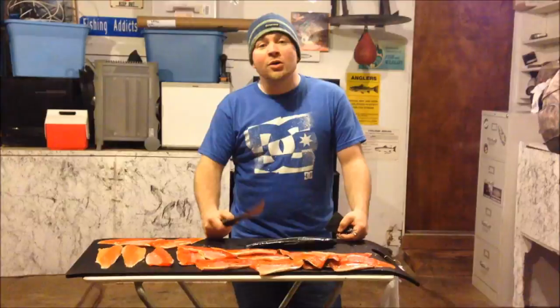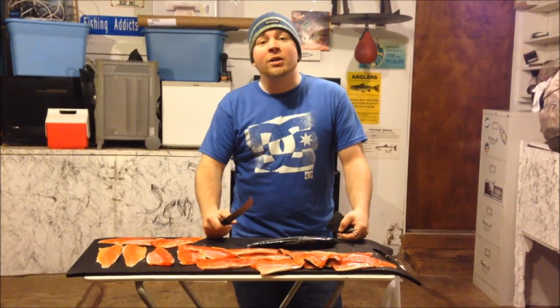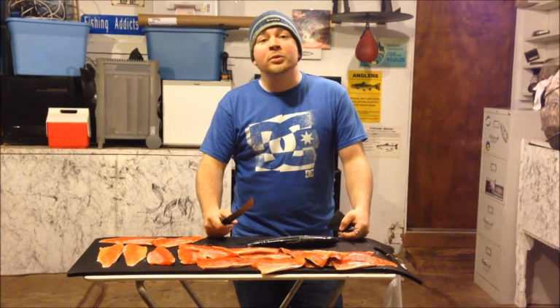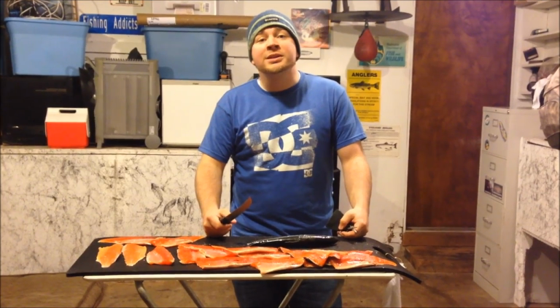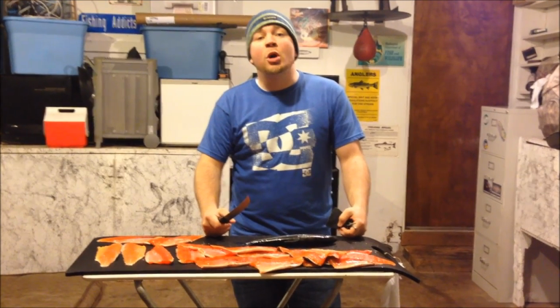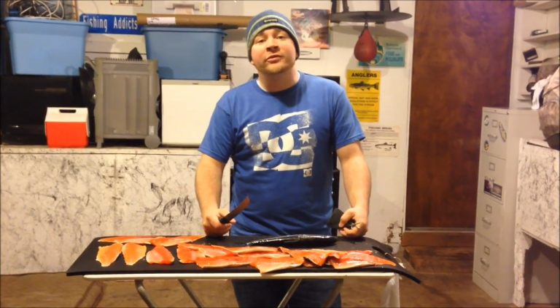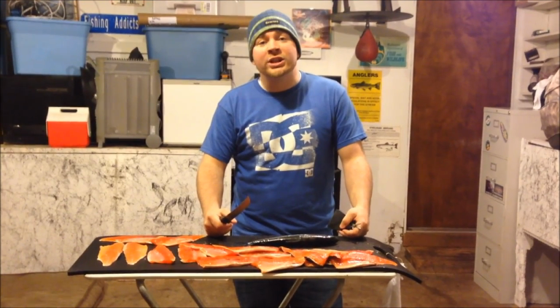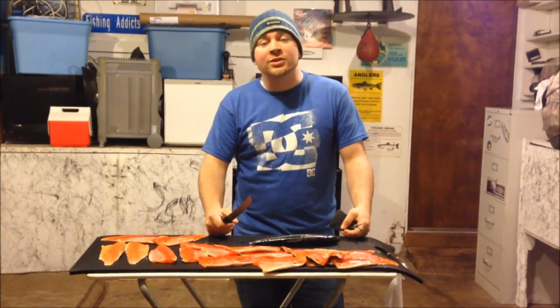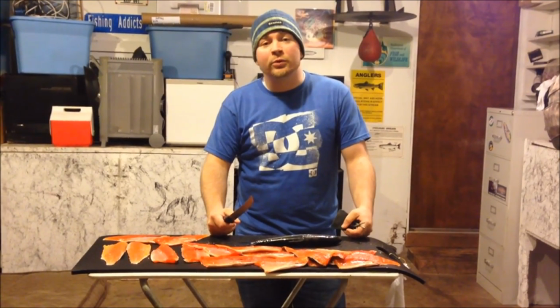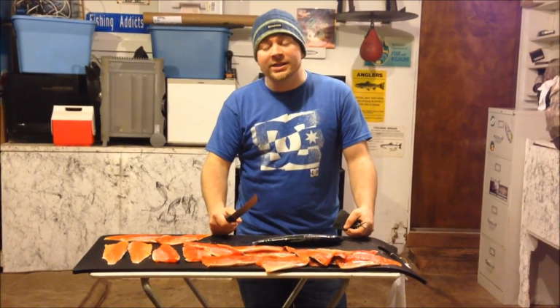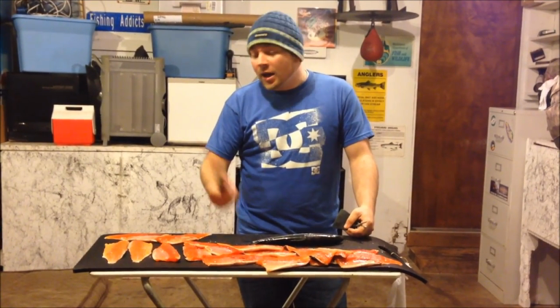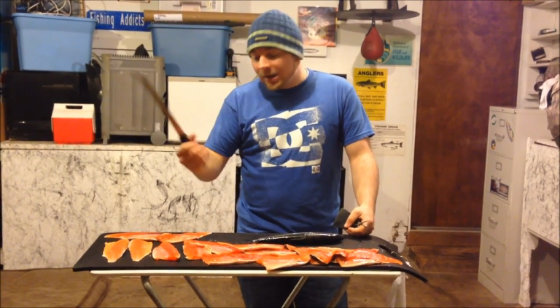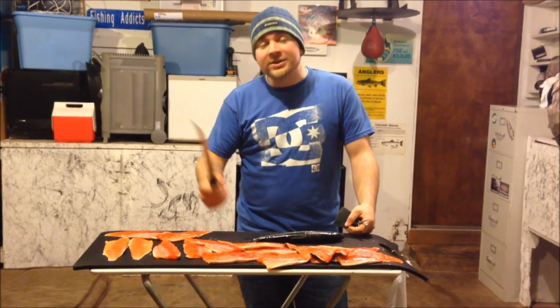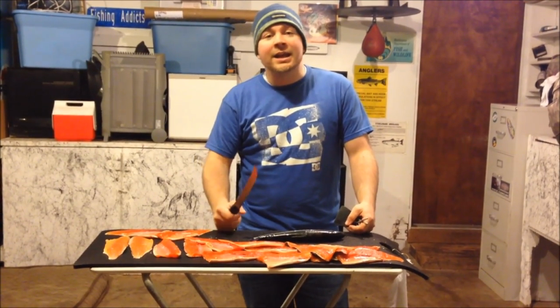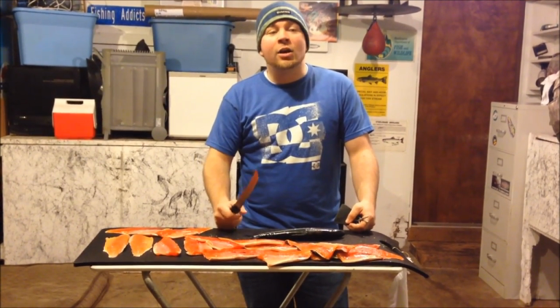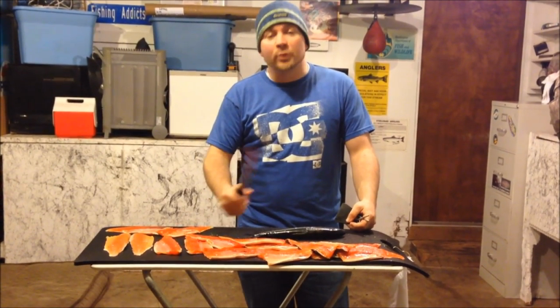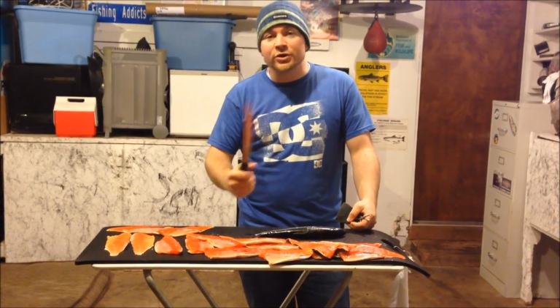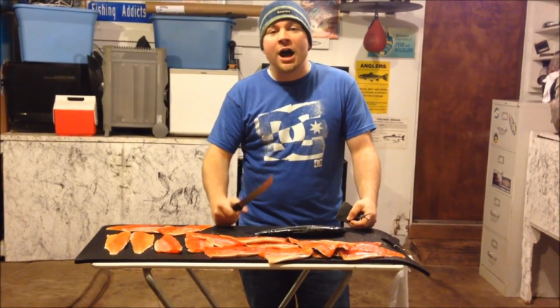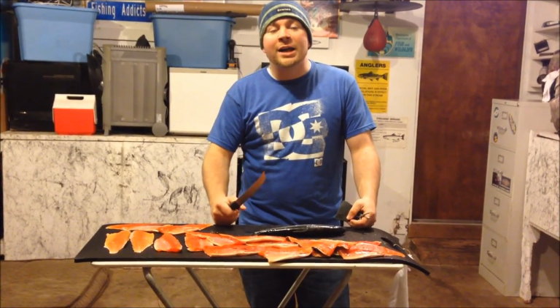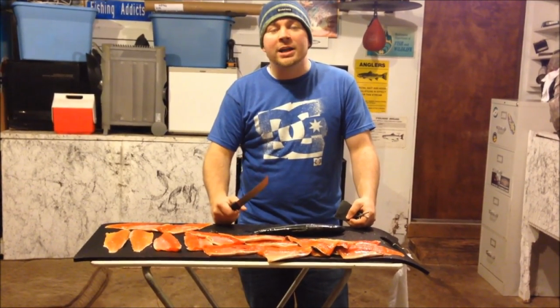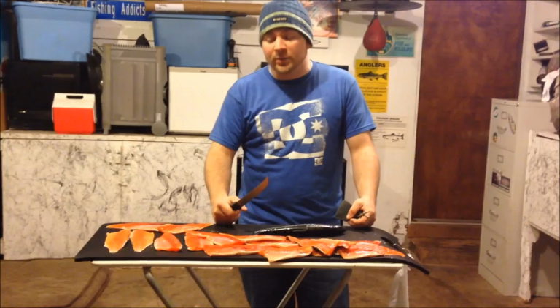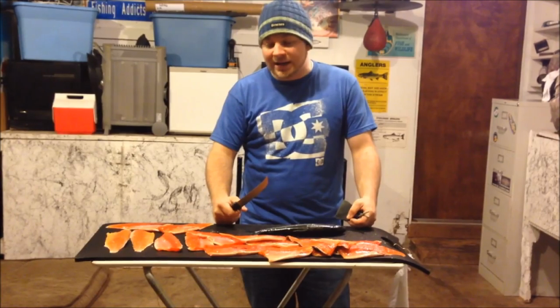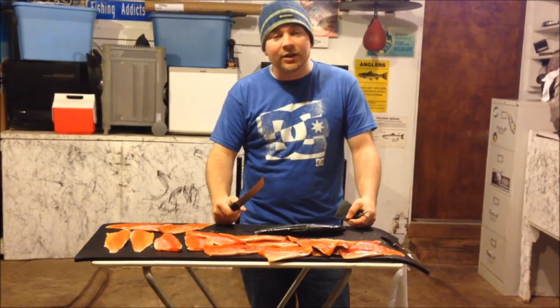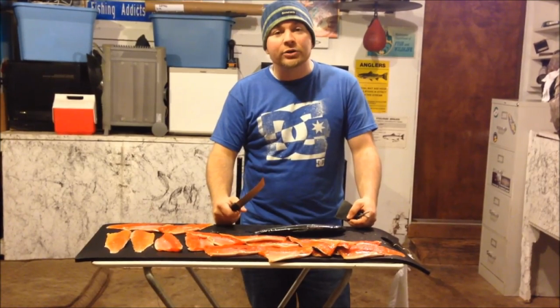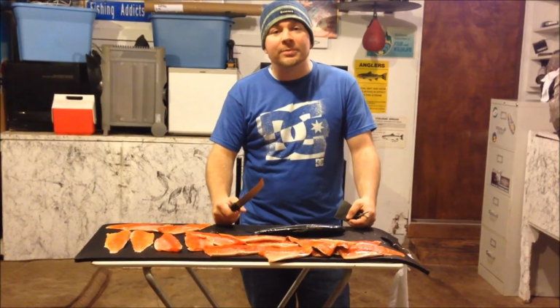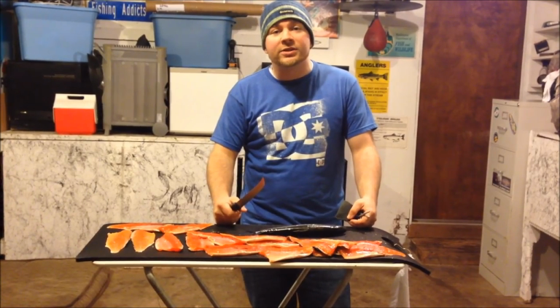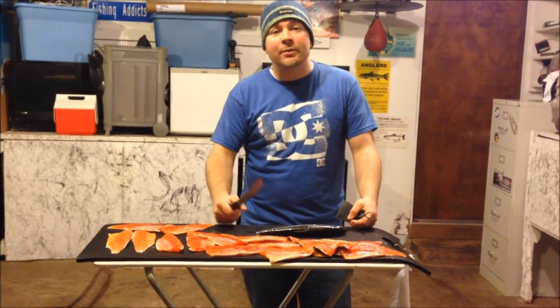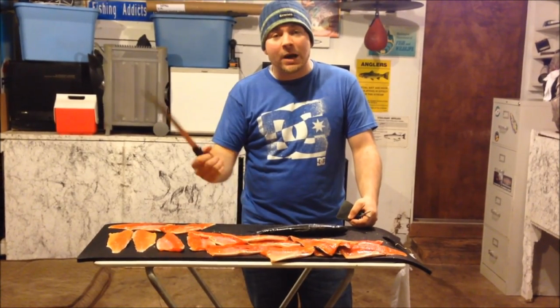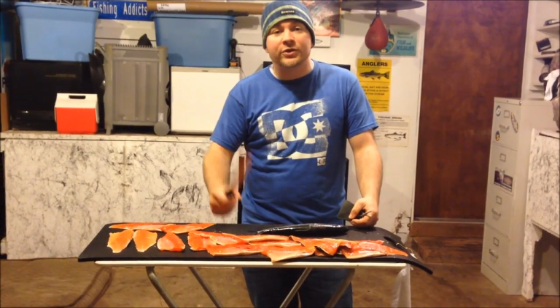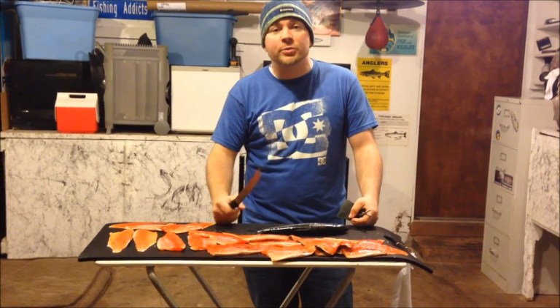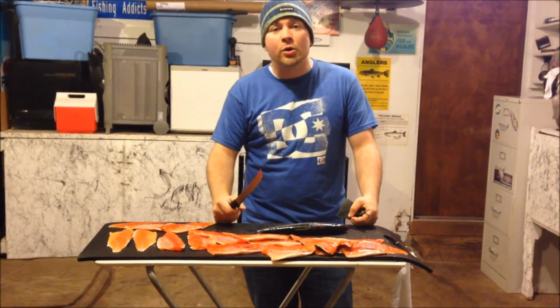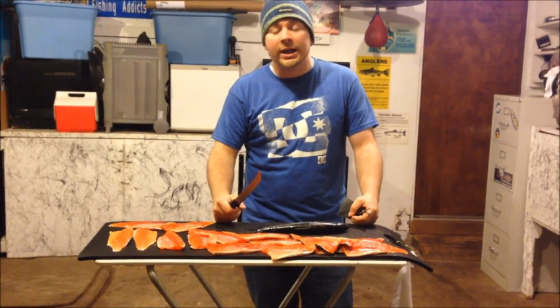What's going on everyone? This is Marlowe with Fishing Addicts Northwest. Went out today, a lot of the rivers are high and muddy, so we decided to go do something different today. We went out and fished for some kokanee.